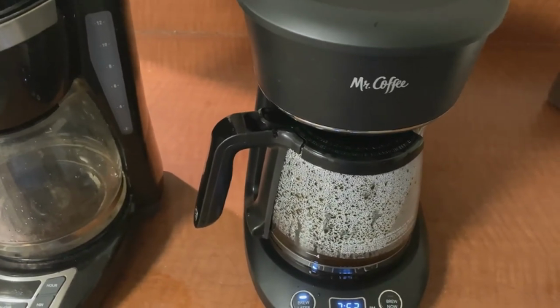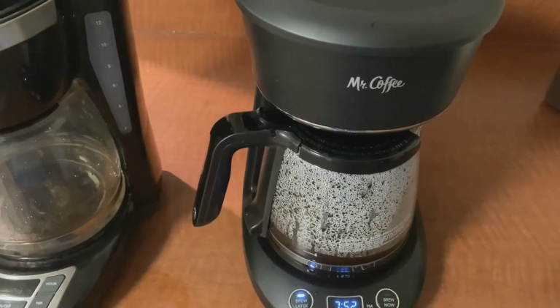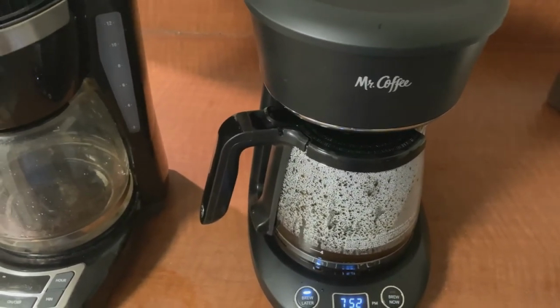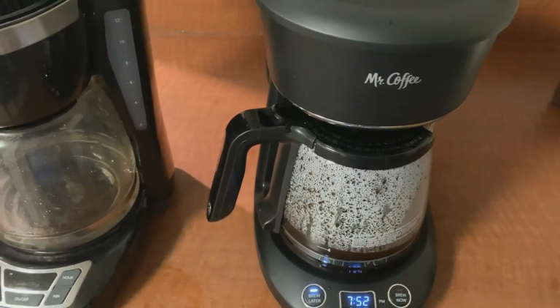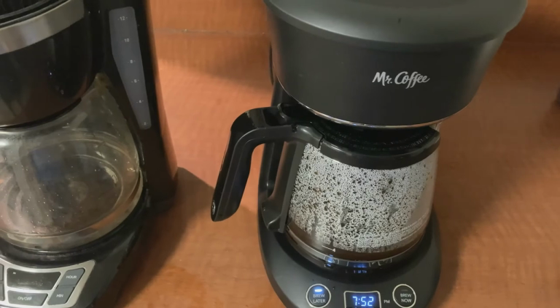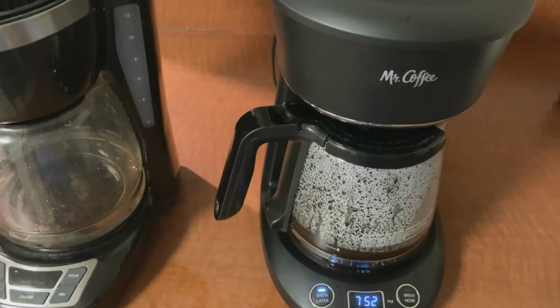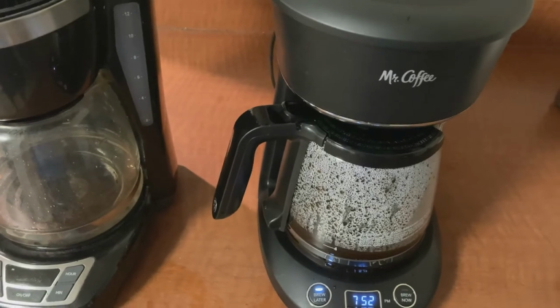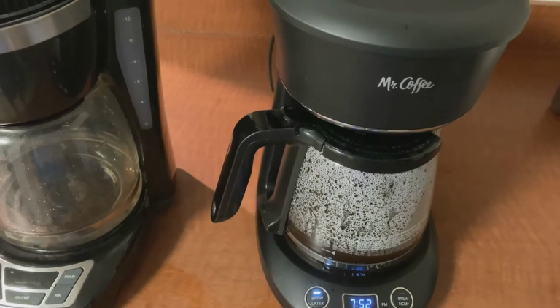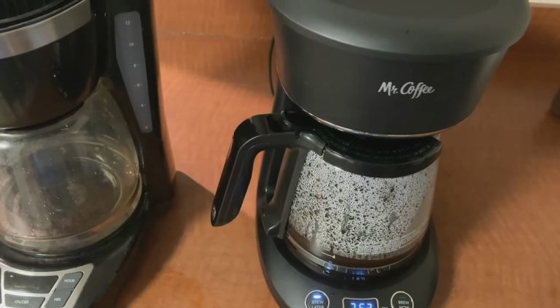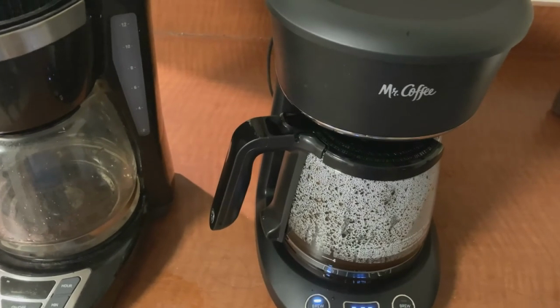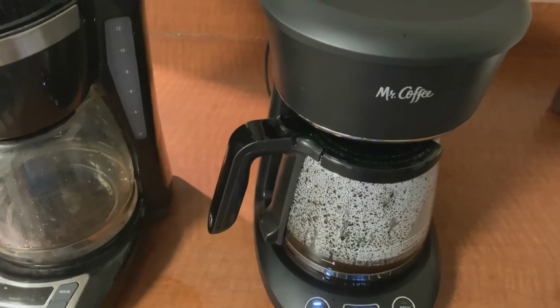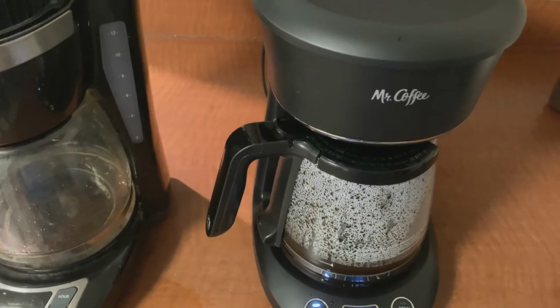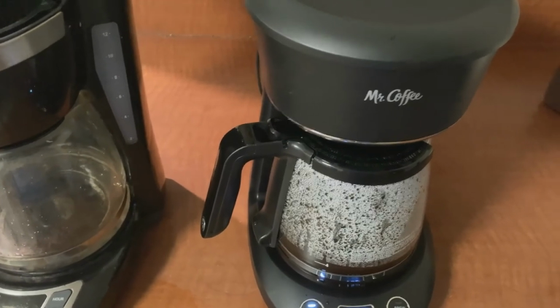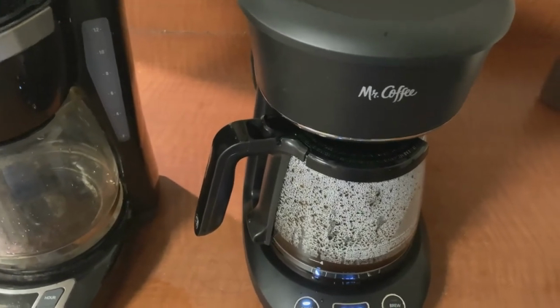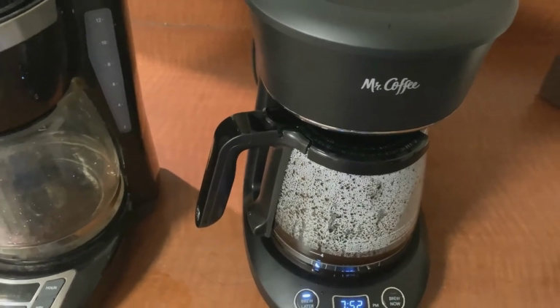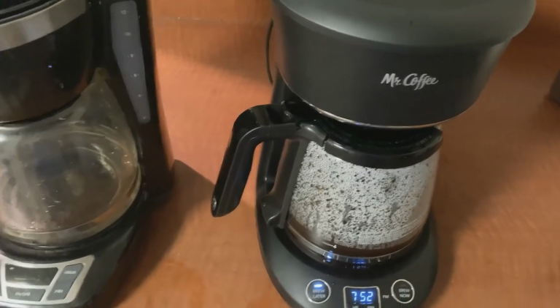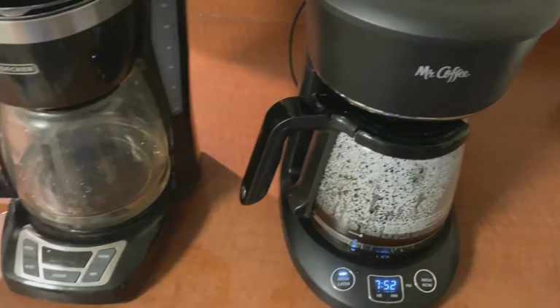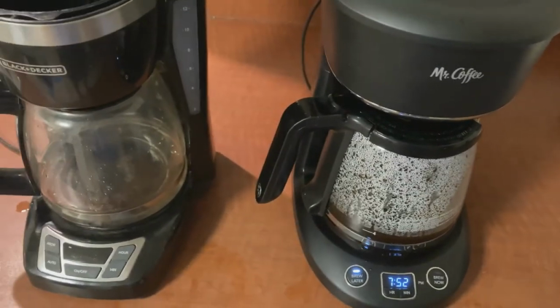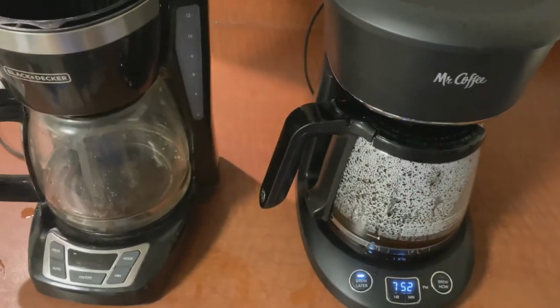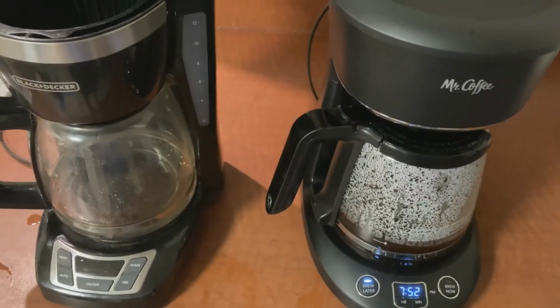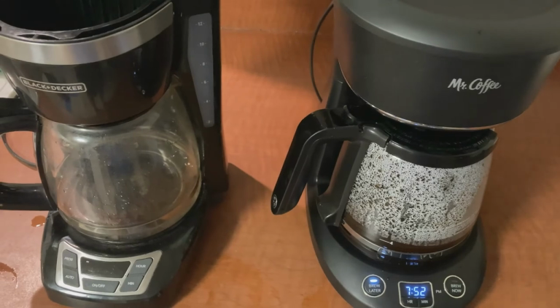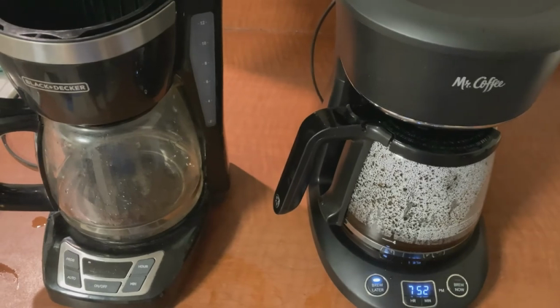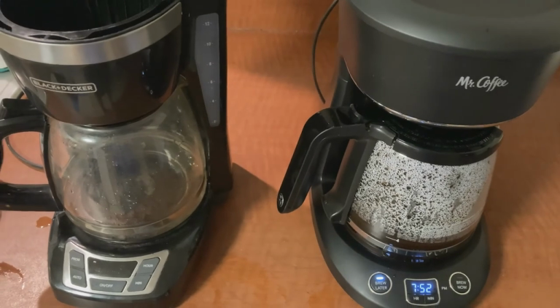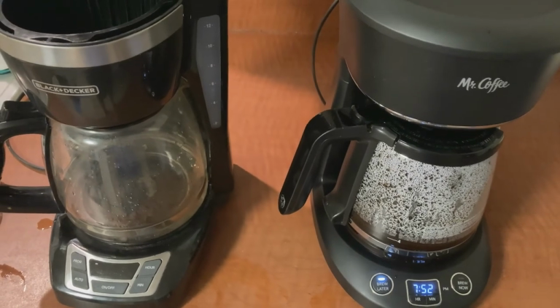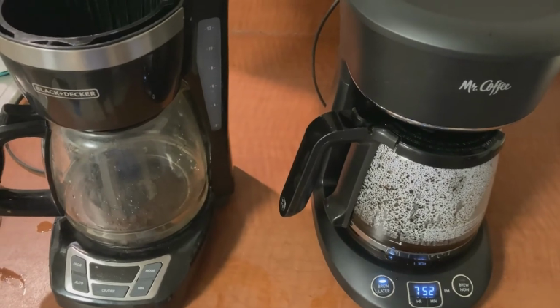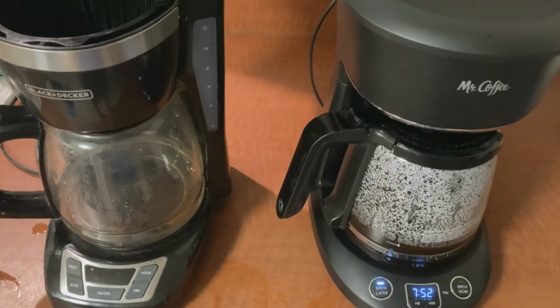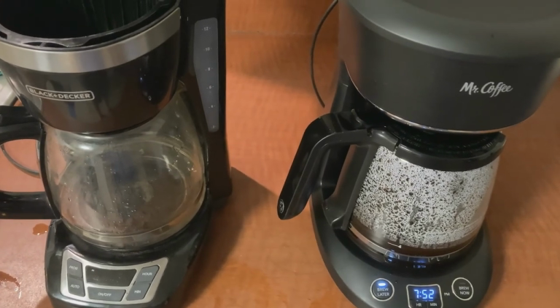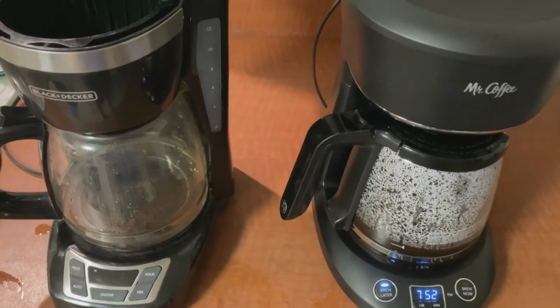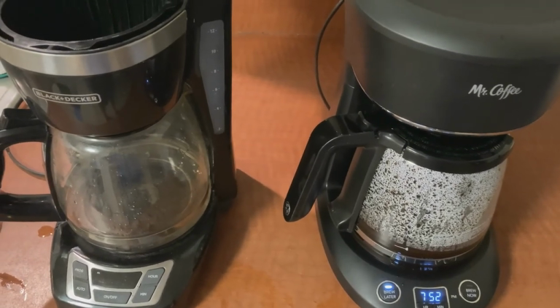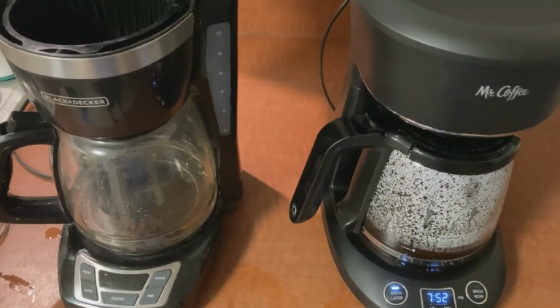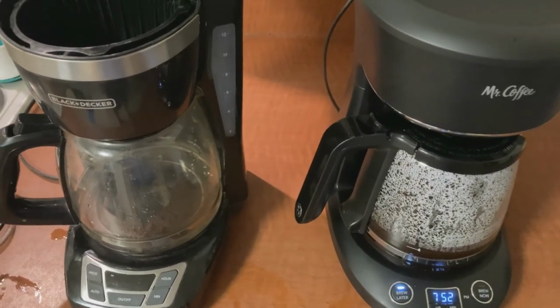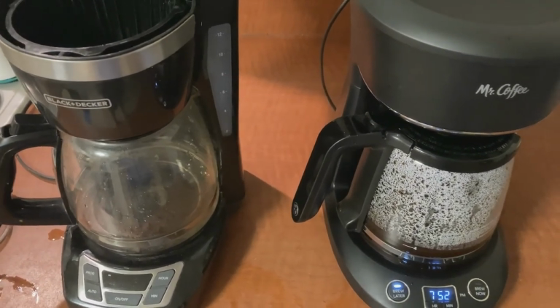Thanks for watching. I'll put the links to both of these coffee makers in the description. Thanks for watching, and we'll see you on the next one.